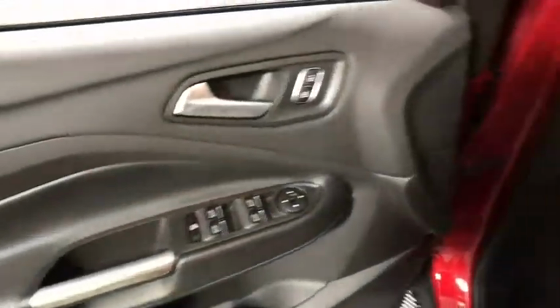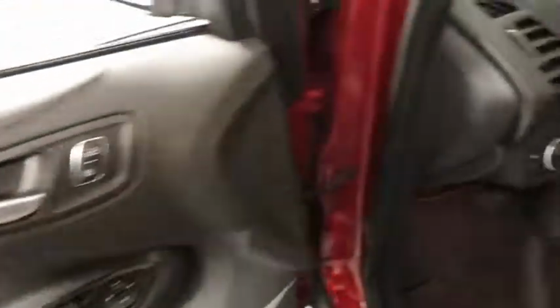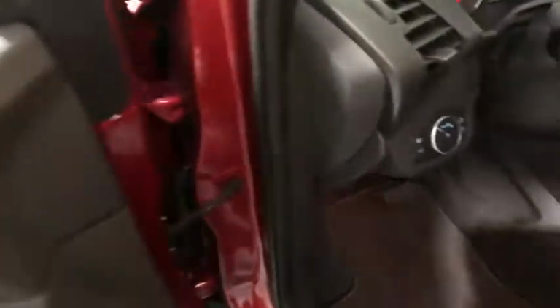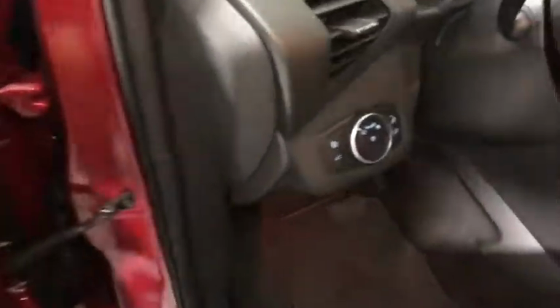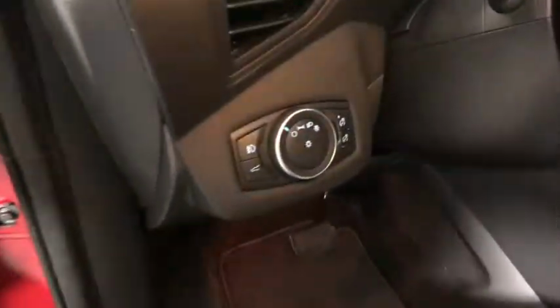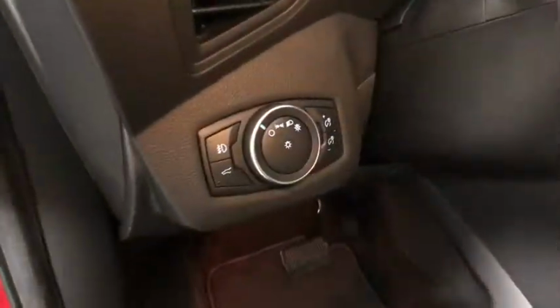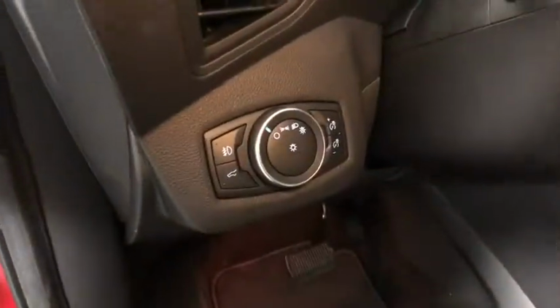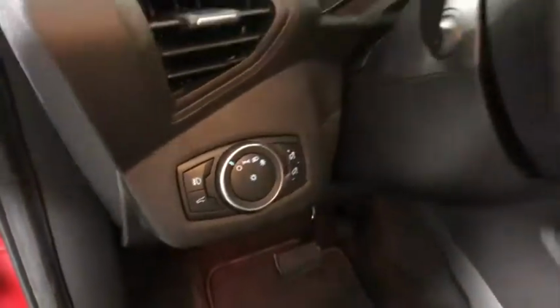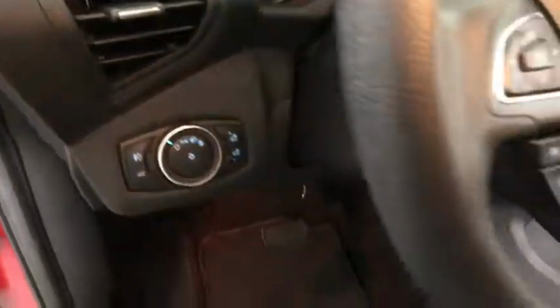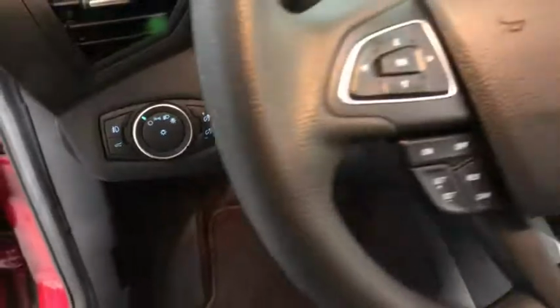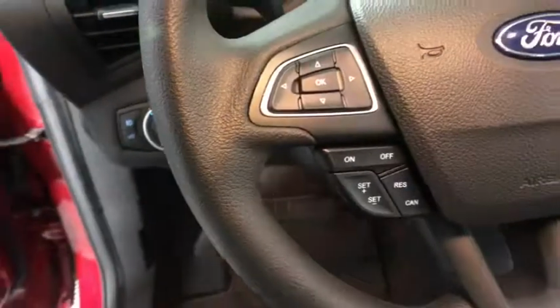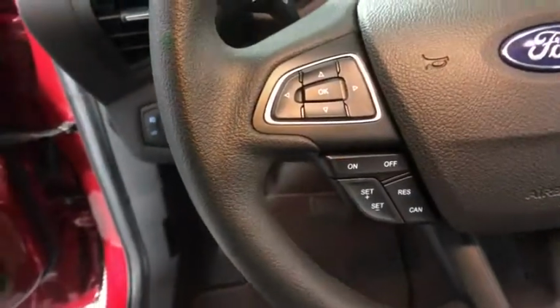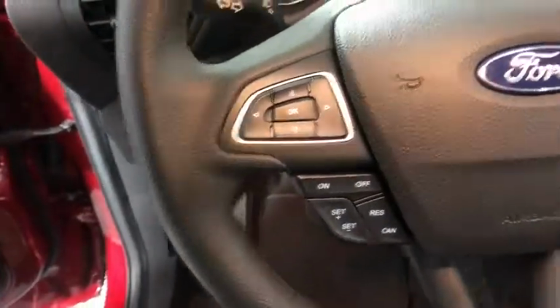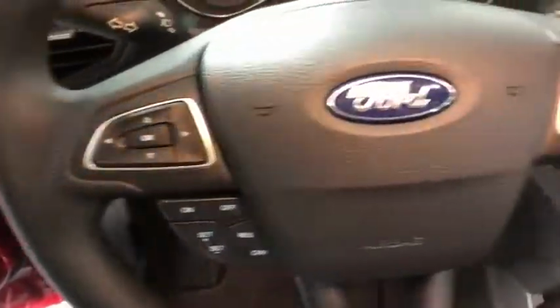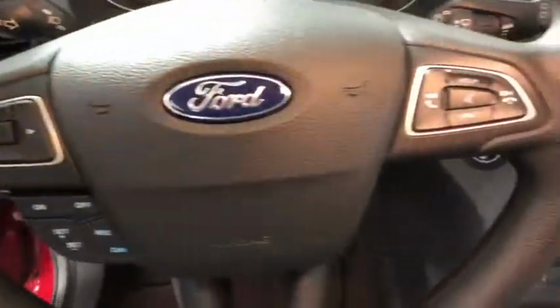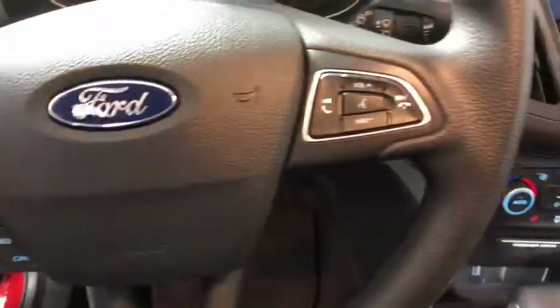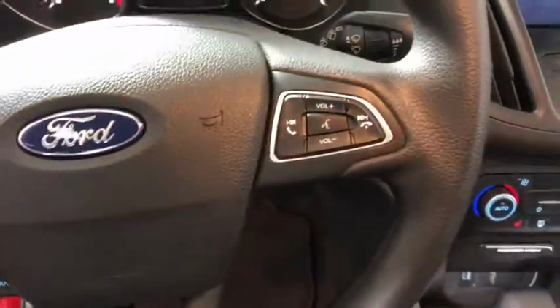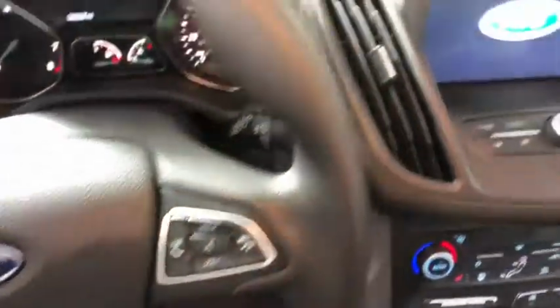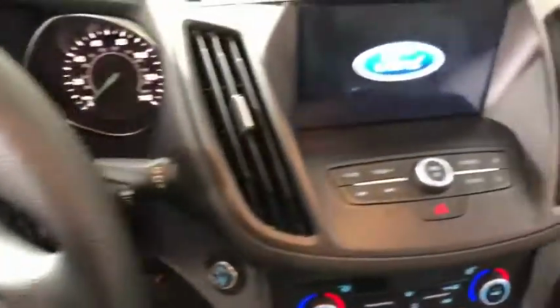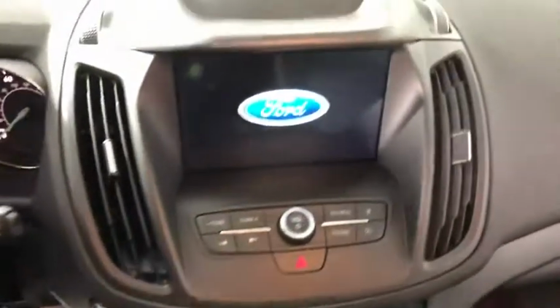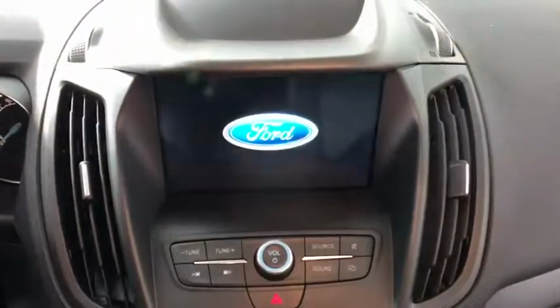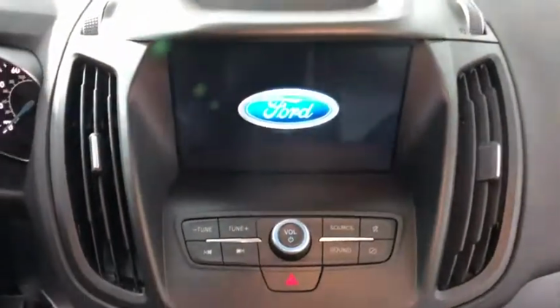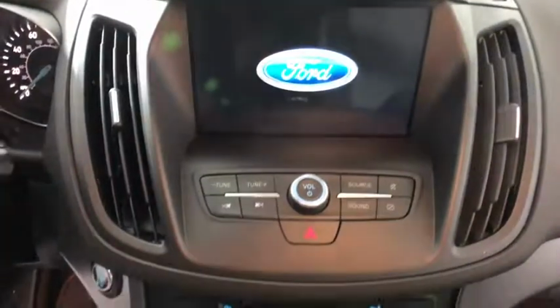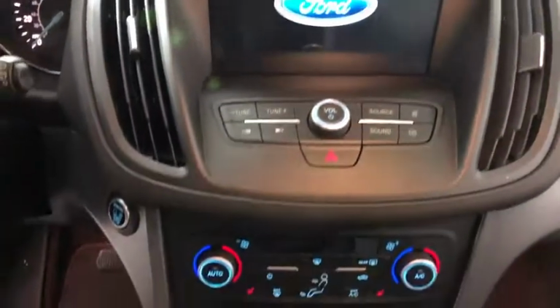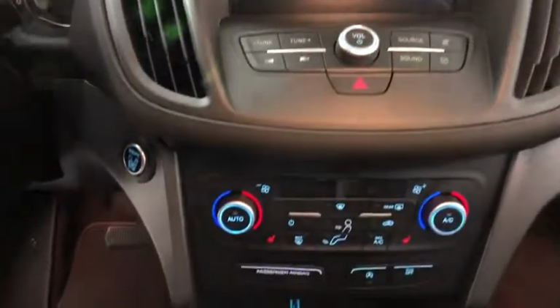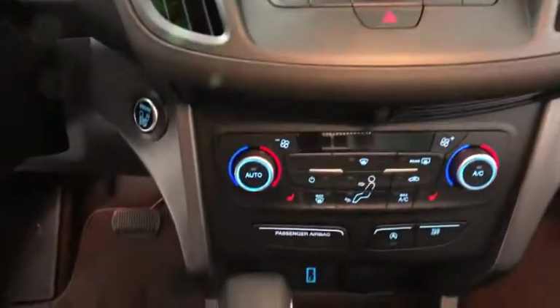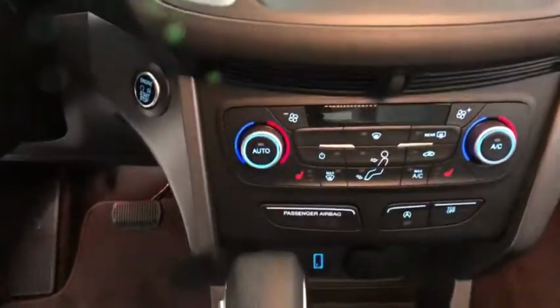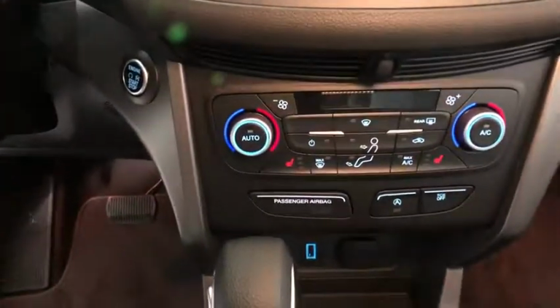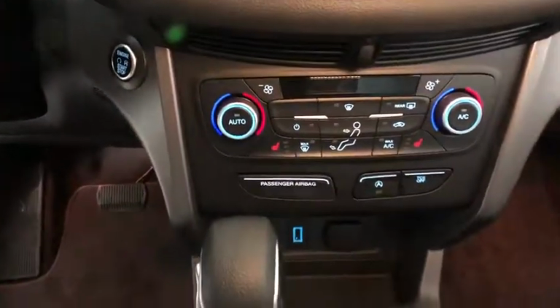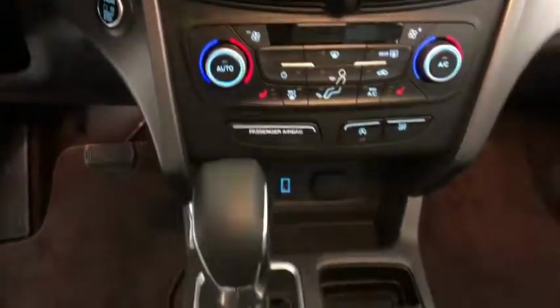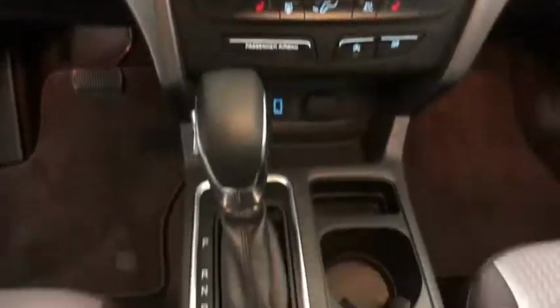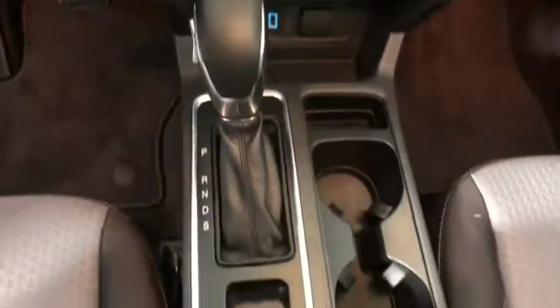Traction control, dual airbags, power steering, four-wheel disc brakes, power windows, trip computer, fog lights, heated front seats, rear window defroster, security system, electronic stability control.